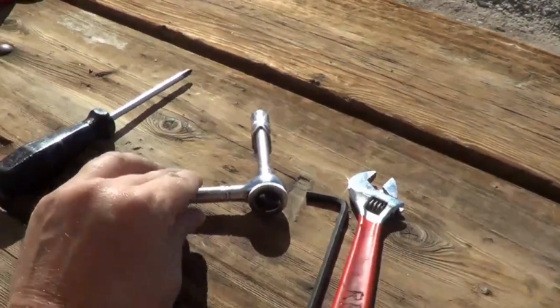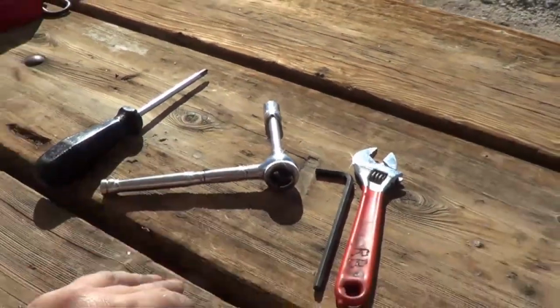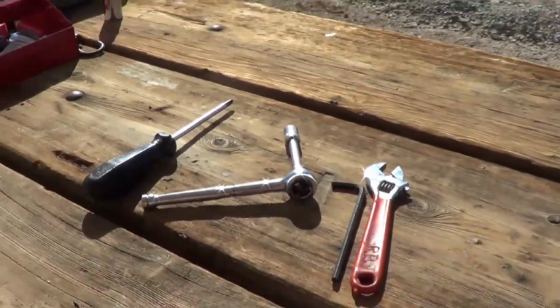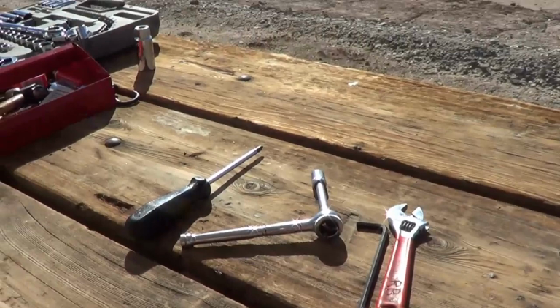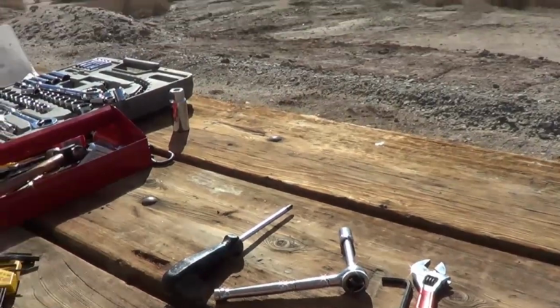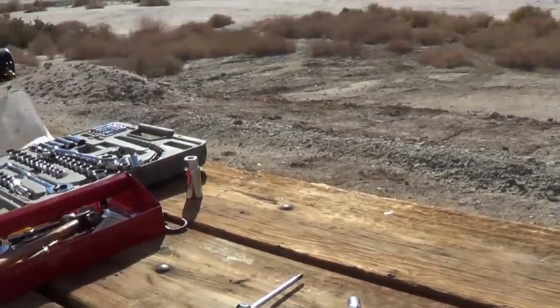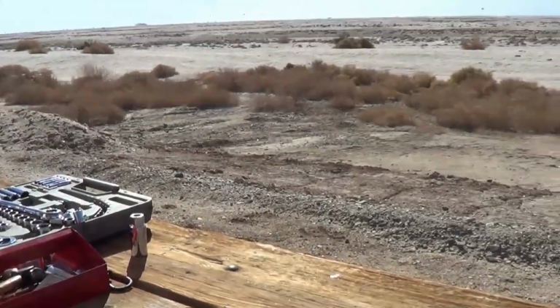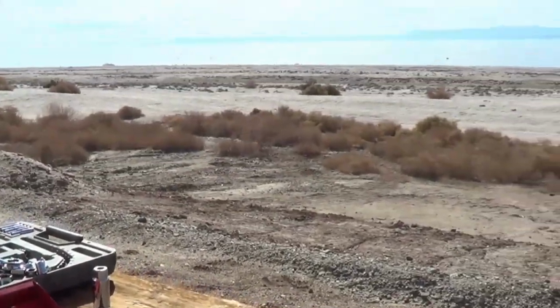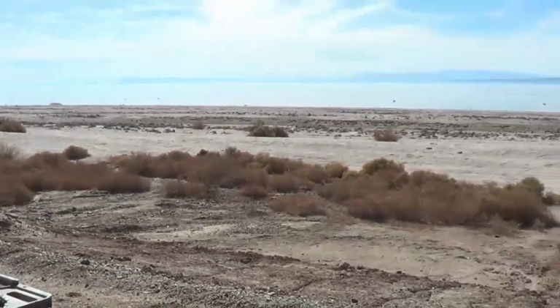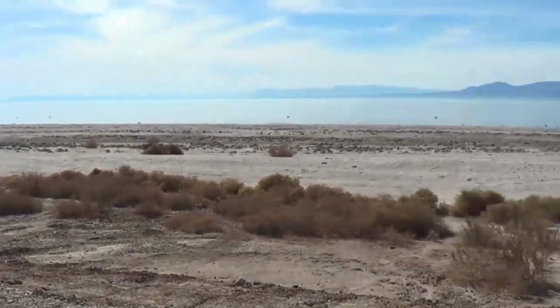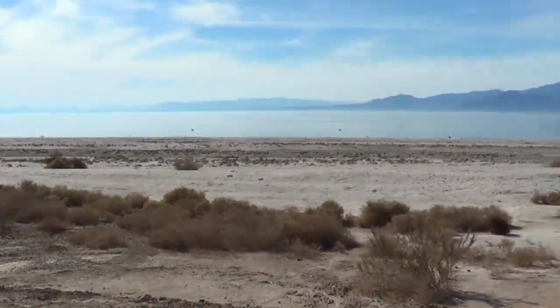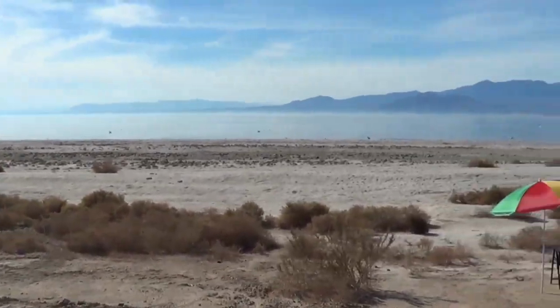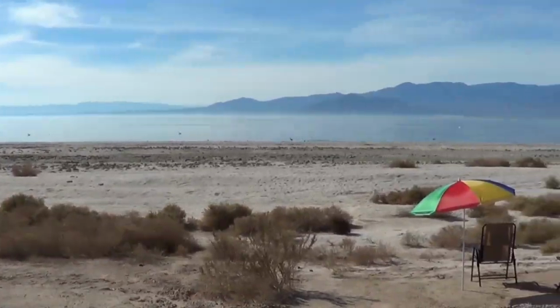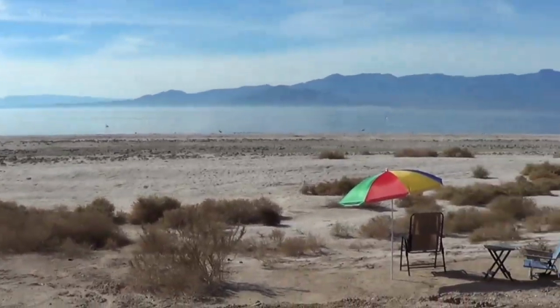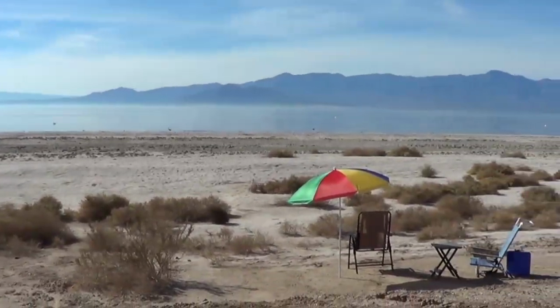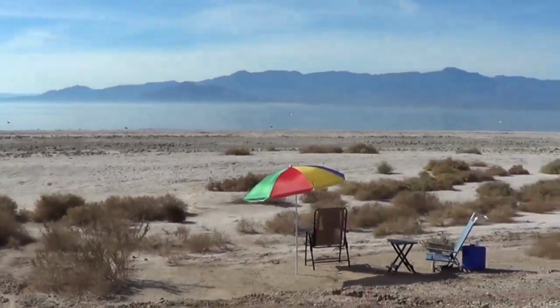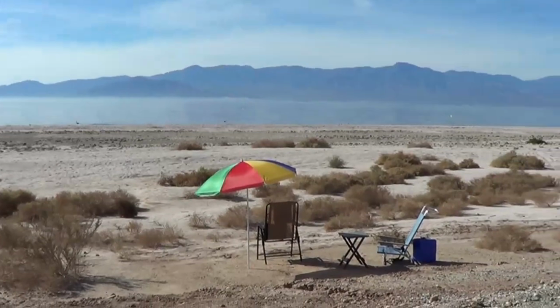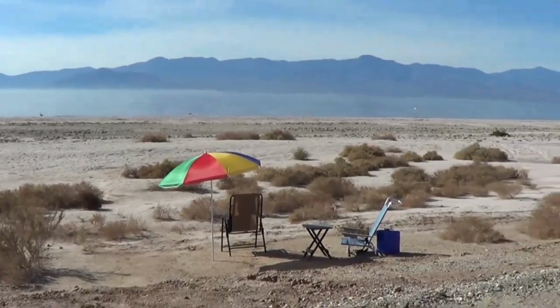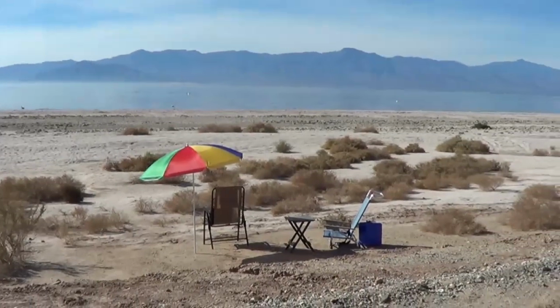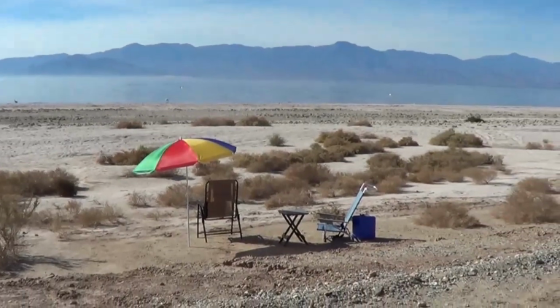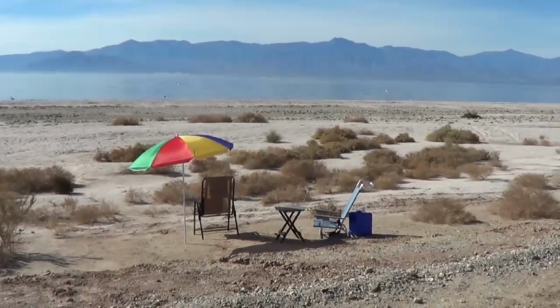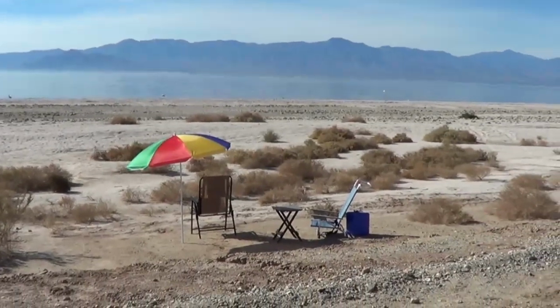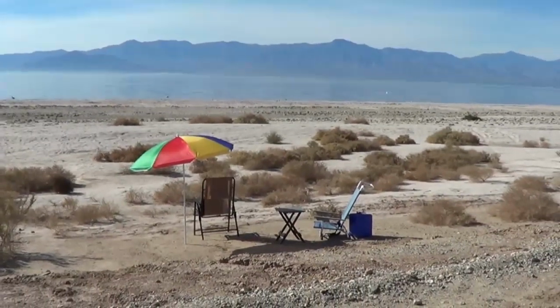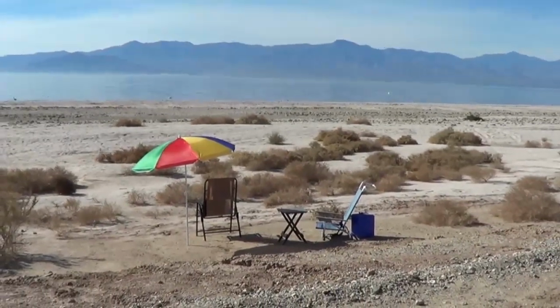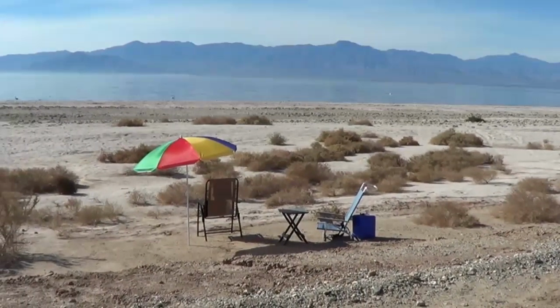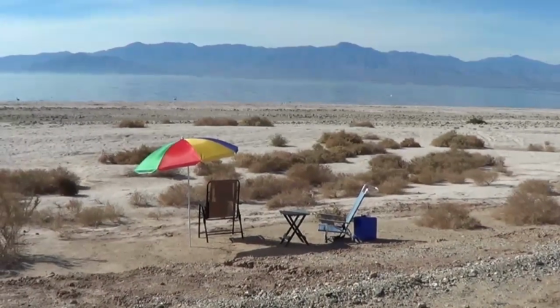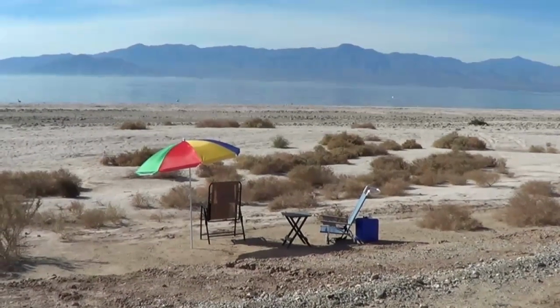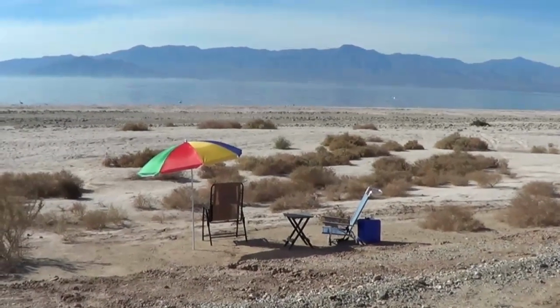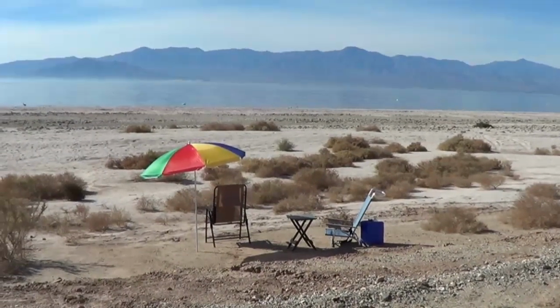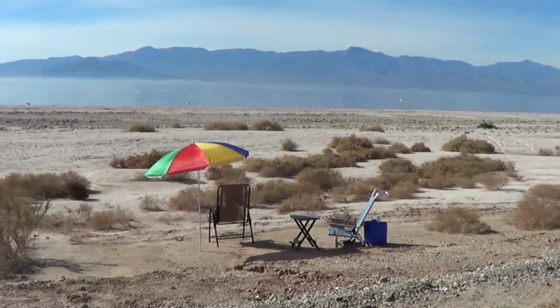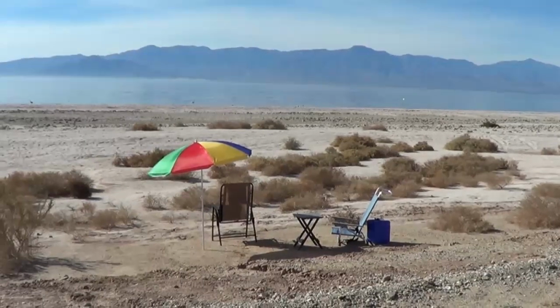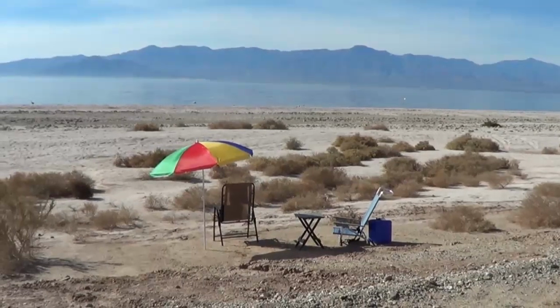So that's about it — another job well done. Time to enjoy the beach and a cold one. Until next time, this is Ray from loveyourrv.com. Happy trails.